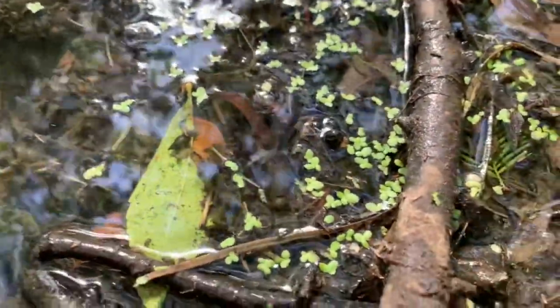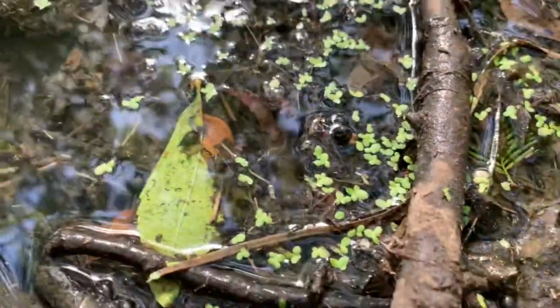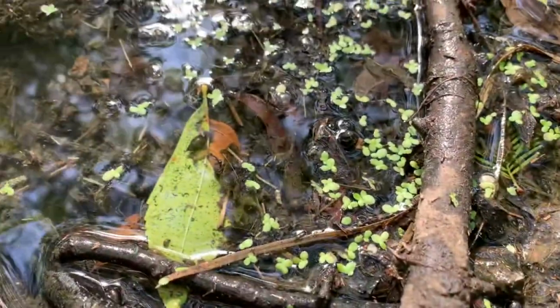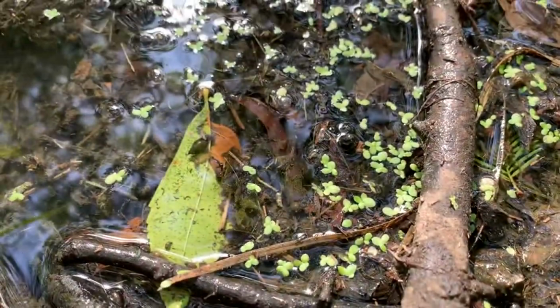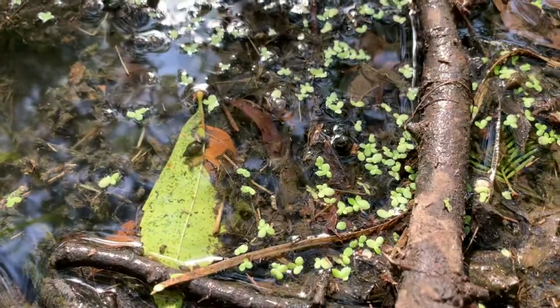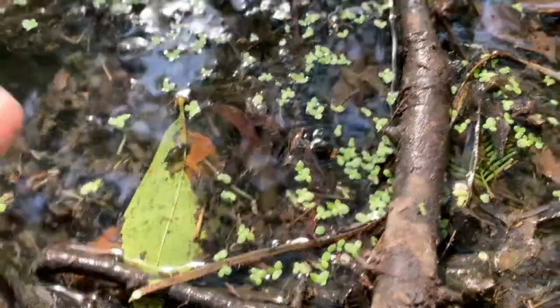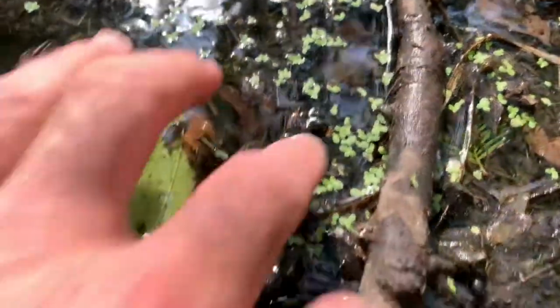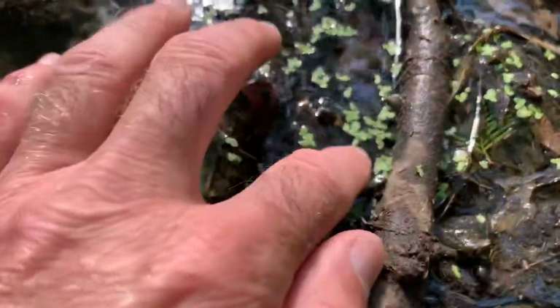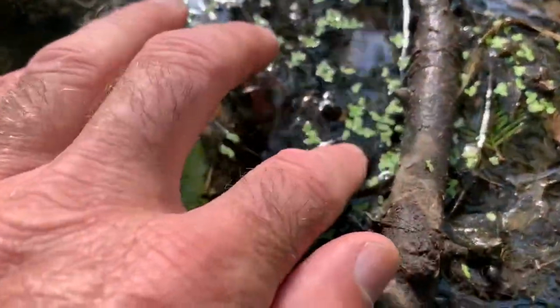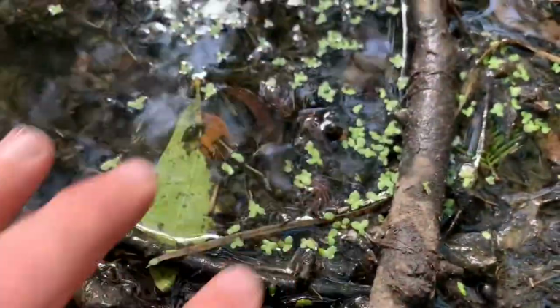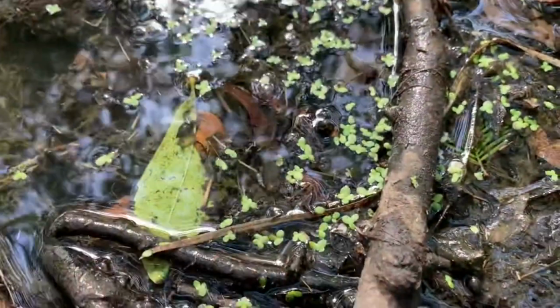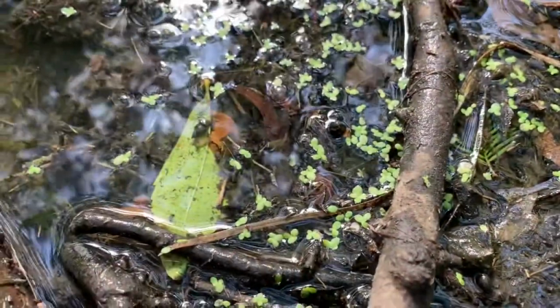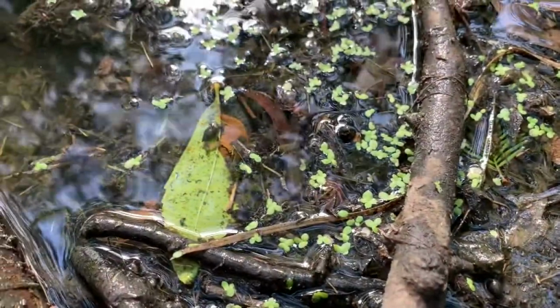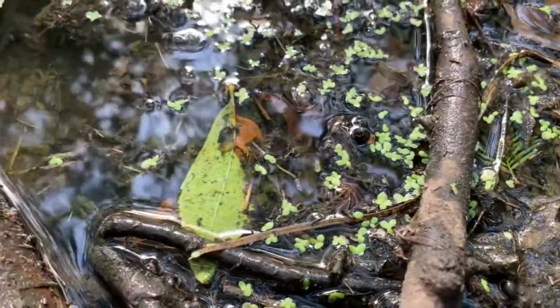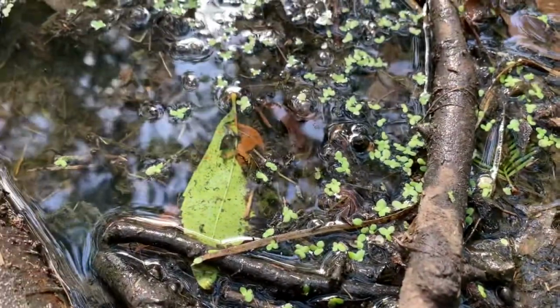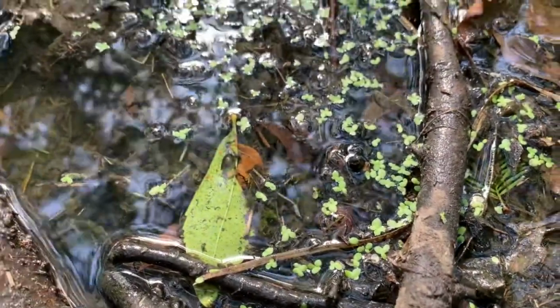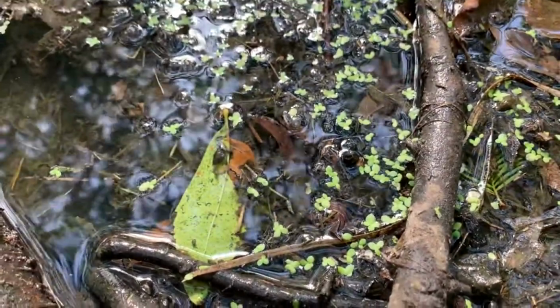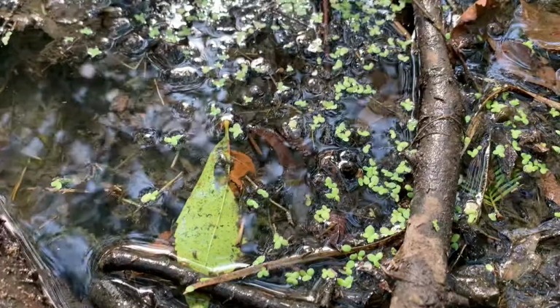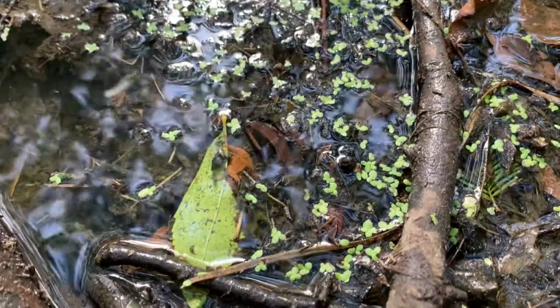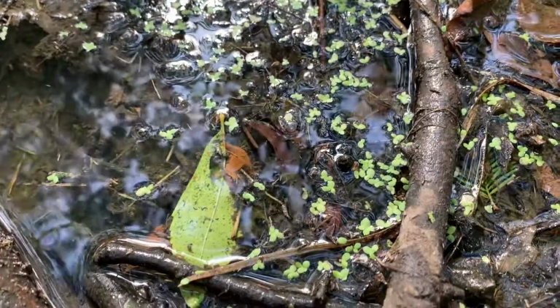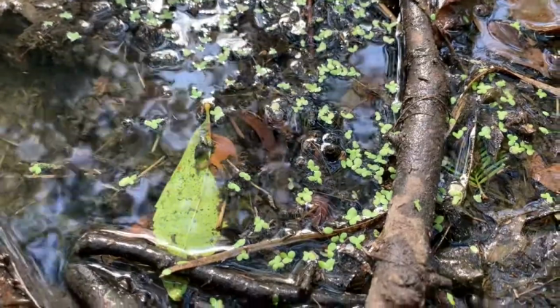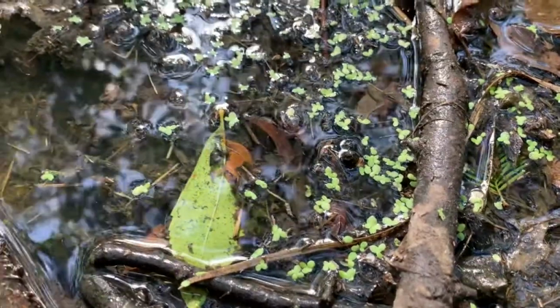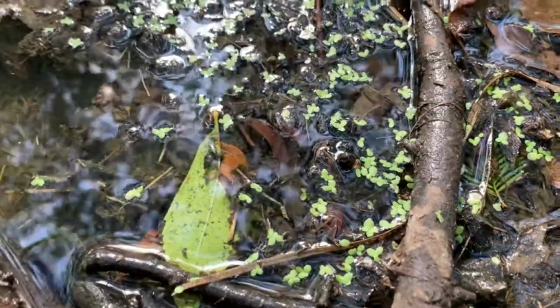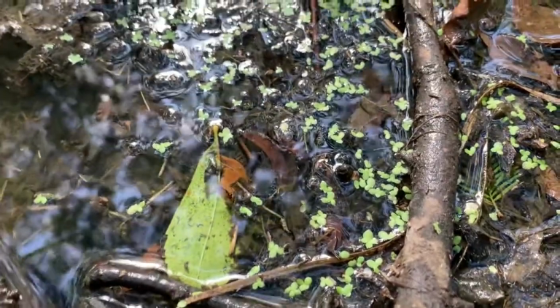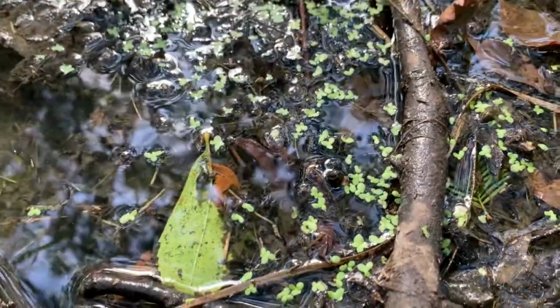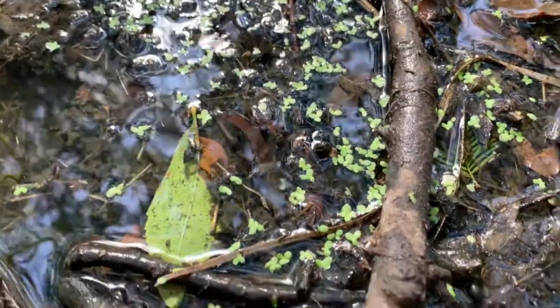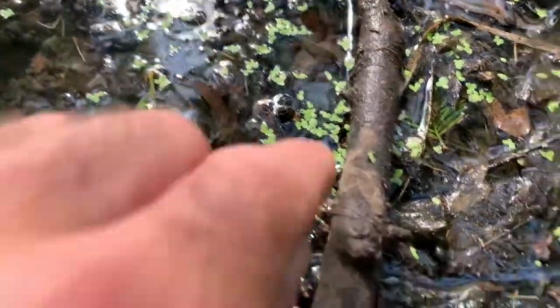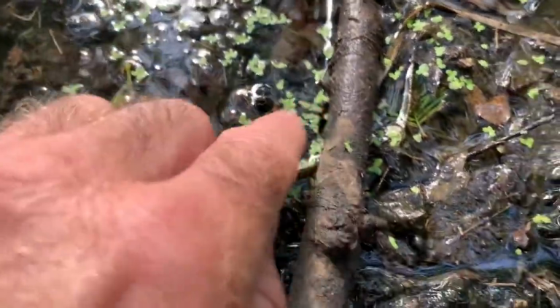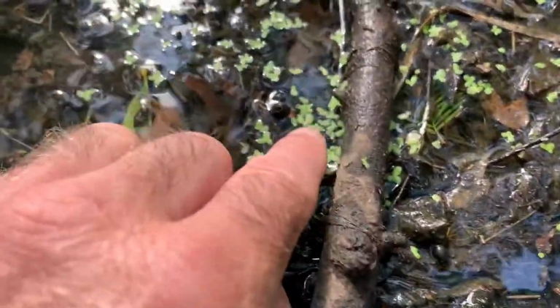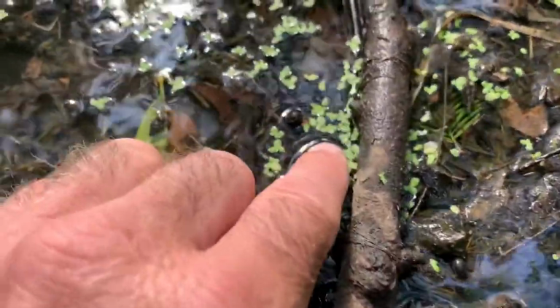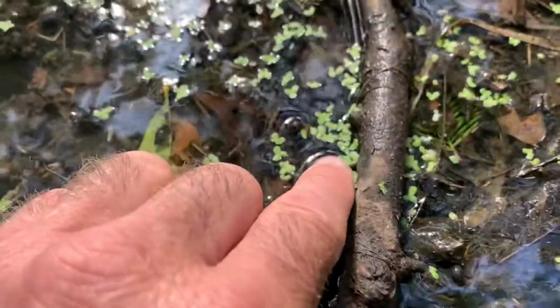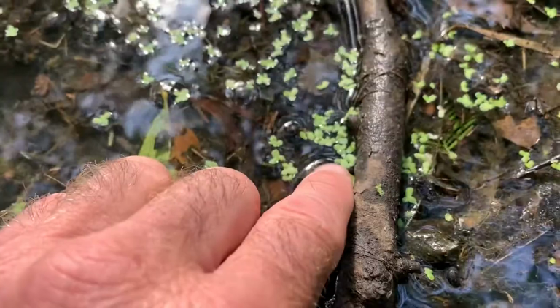It can be skimmed off the water, but it has a lot of nutrients in it. It's also a hyperaccumulator and can be used to clean water sources. But this is duckweed.